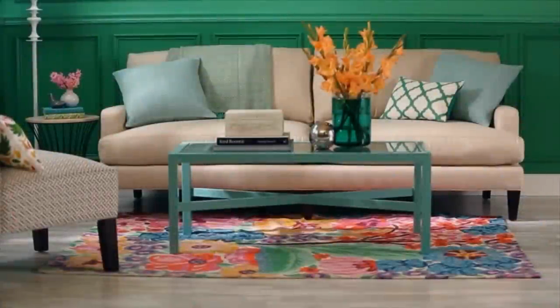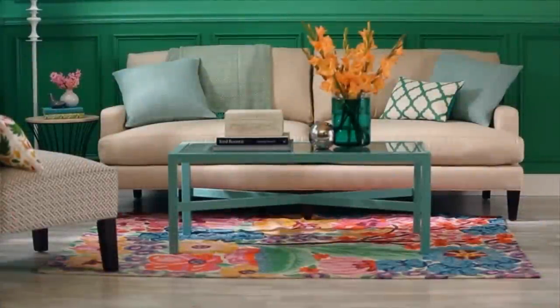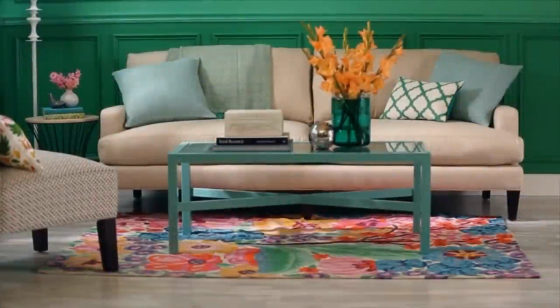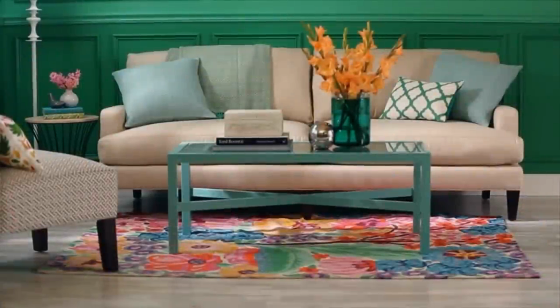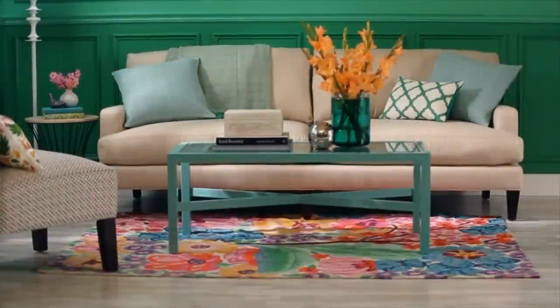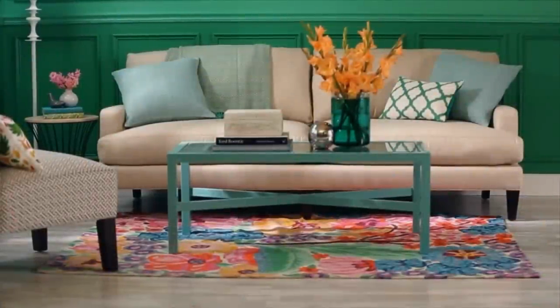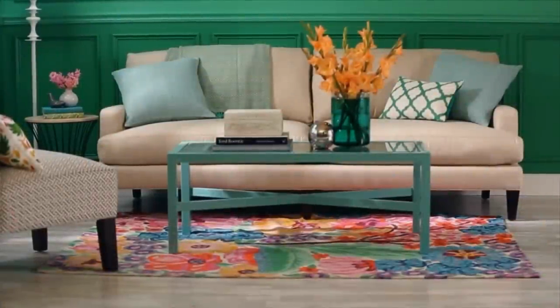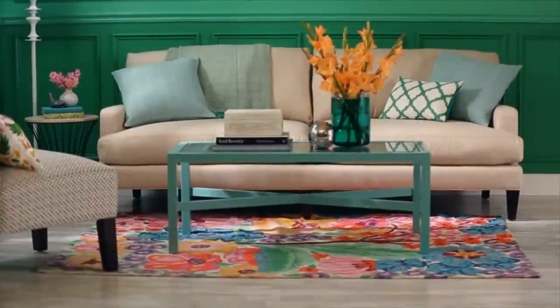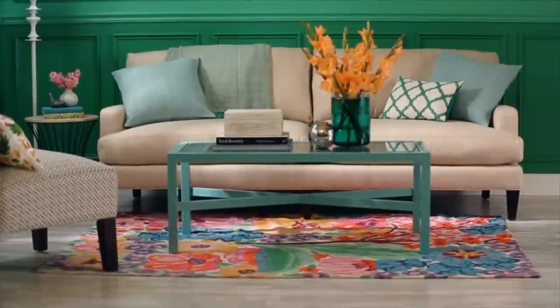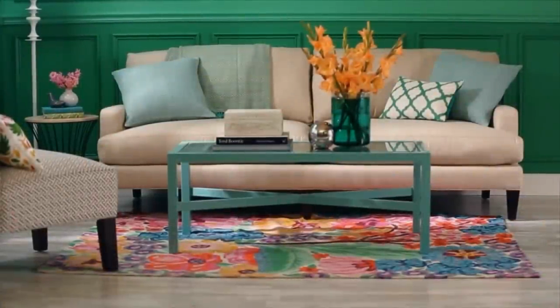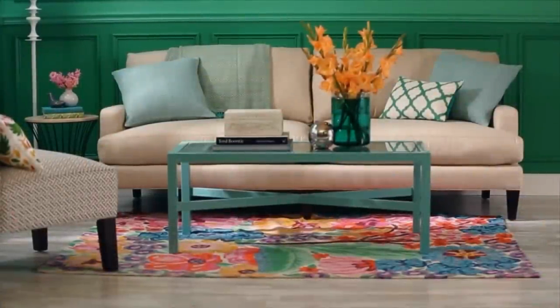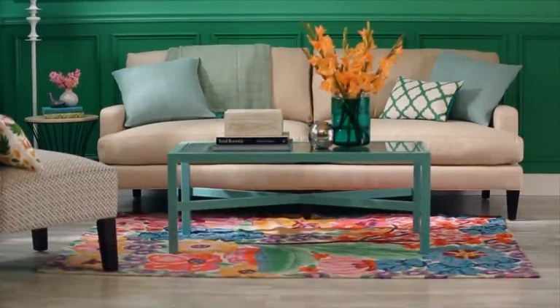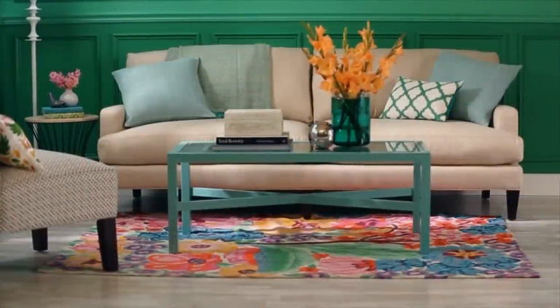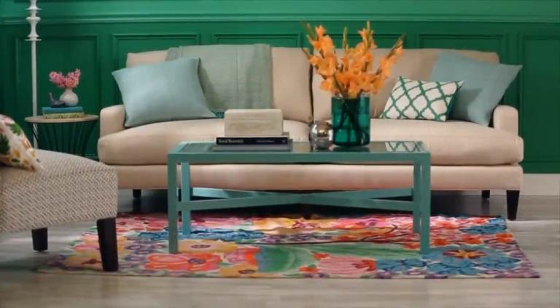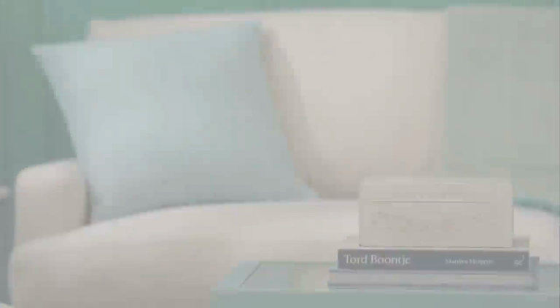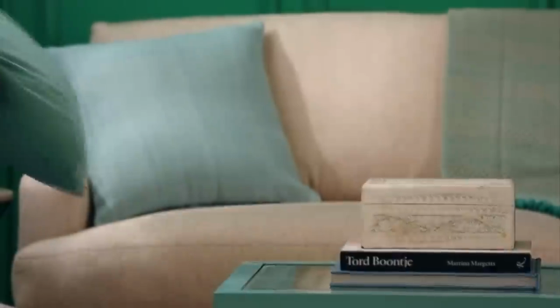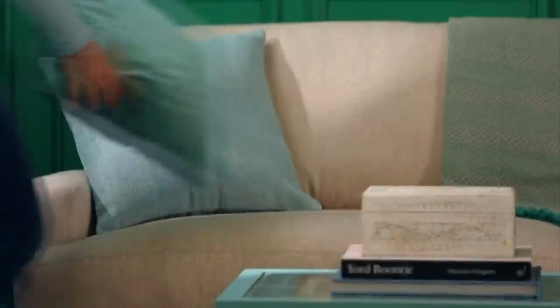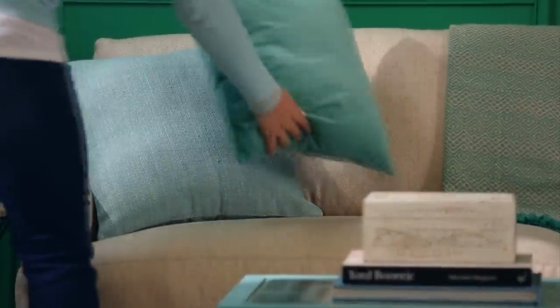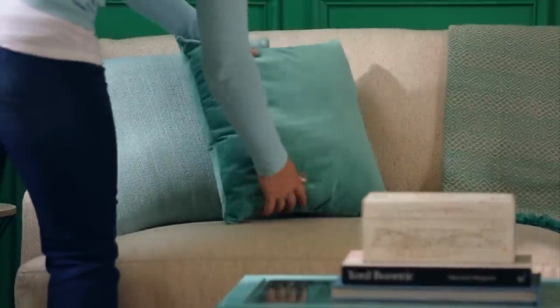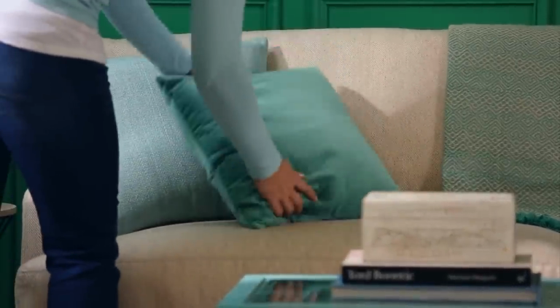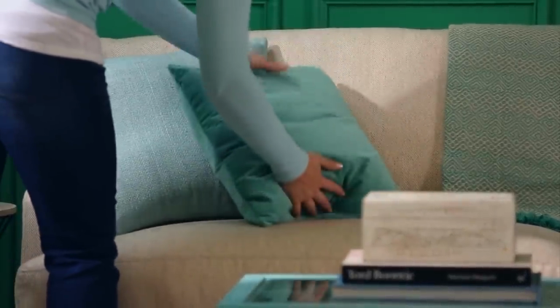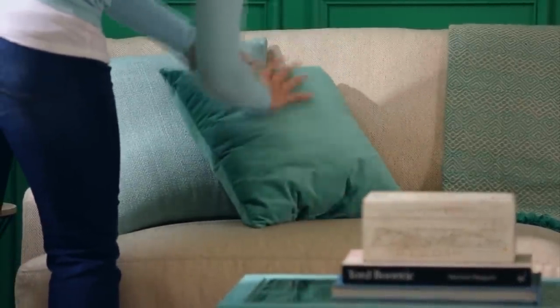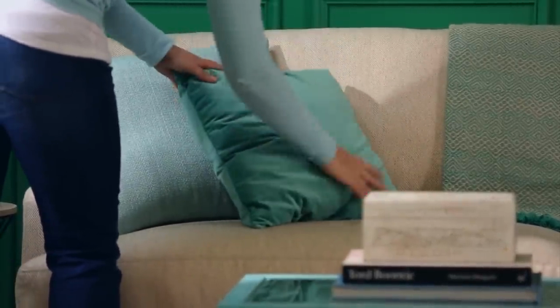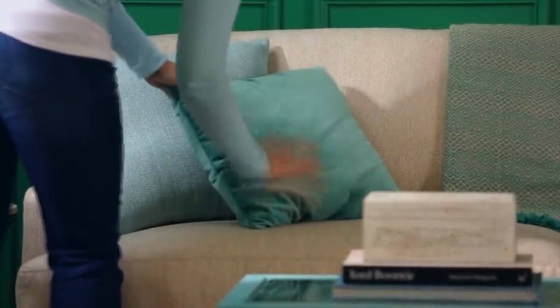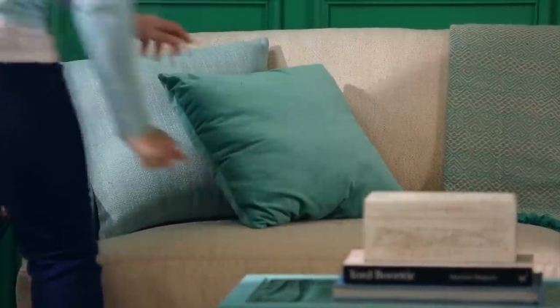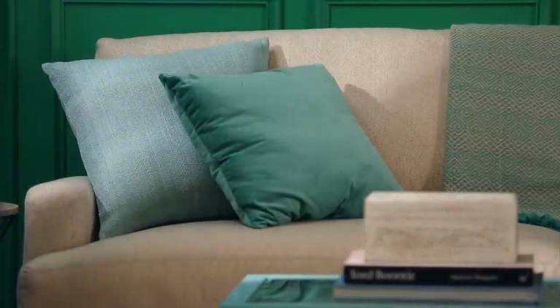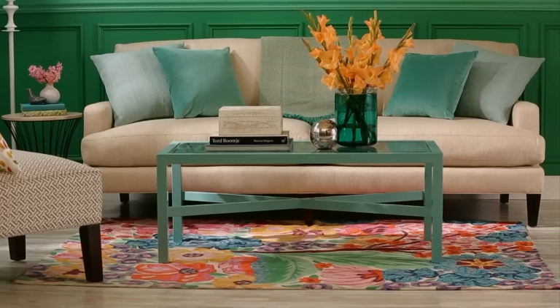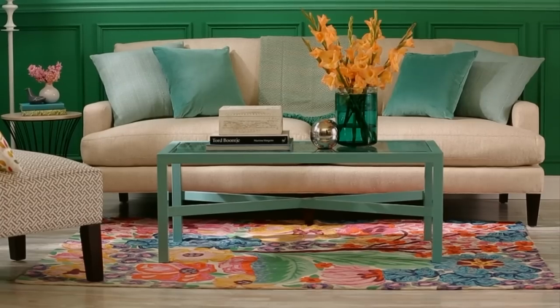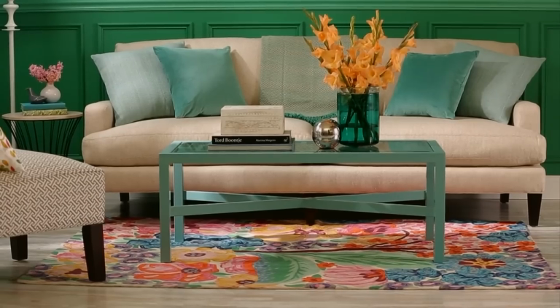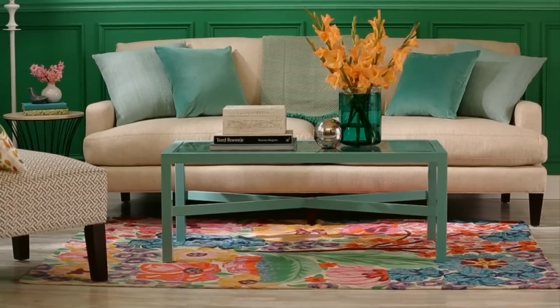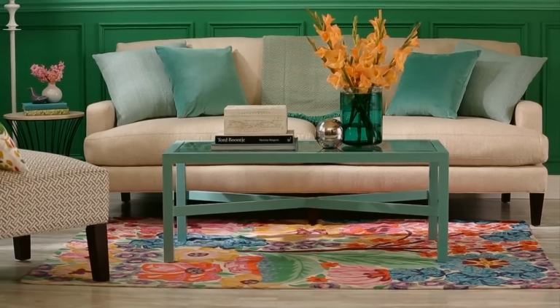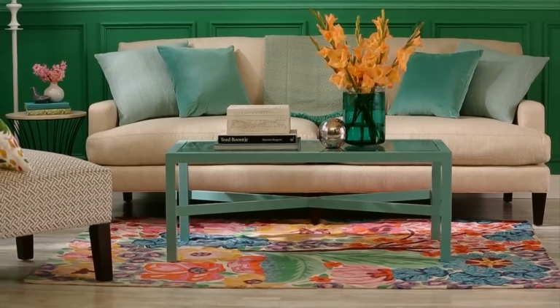Place another pillow and throw for balance. Varied shapes and patterns keeps the look interesting and simple. Create the same arrangement on both sides of the sofa for a traditional look, layering in large pillows with small pillows in front.